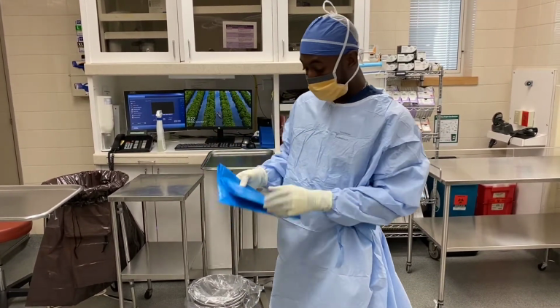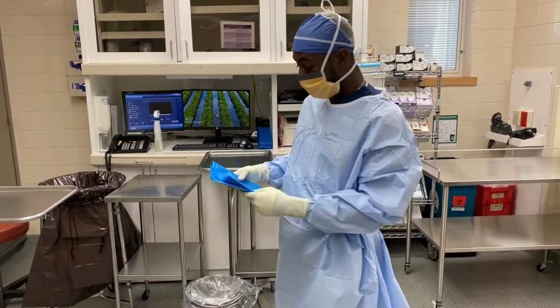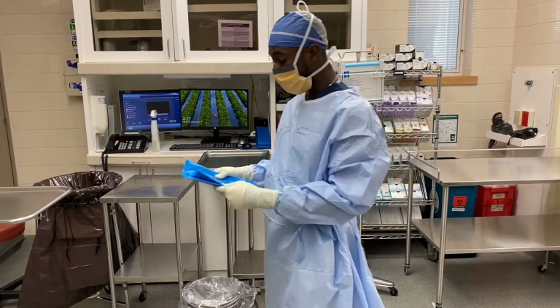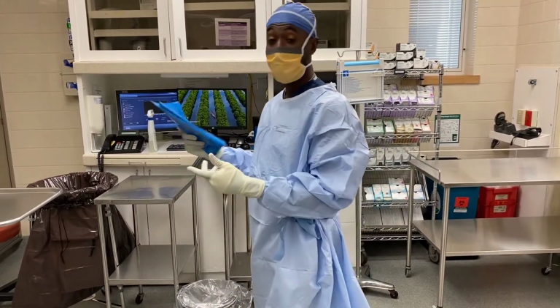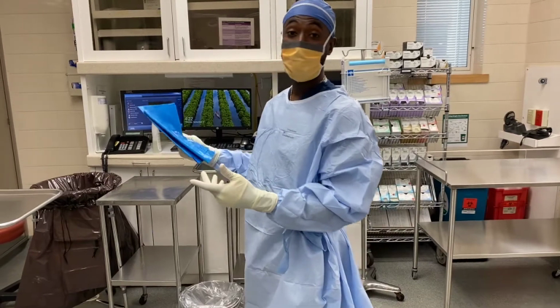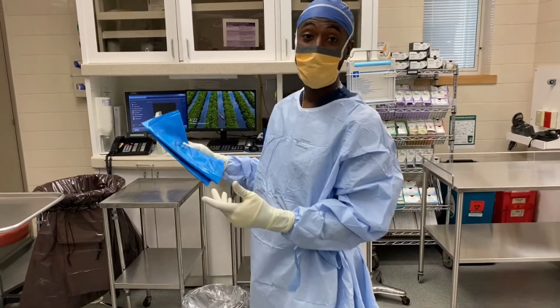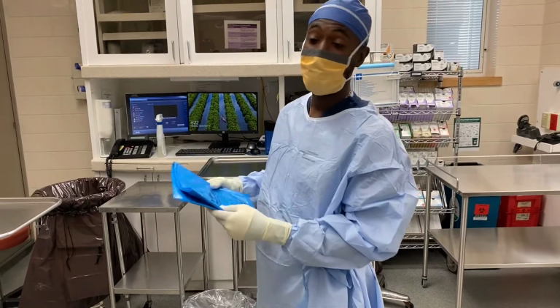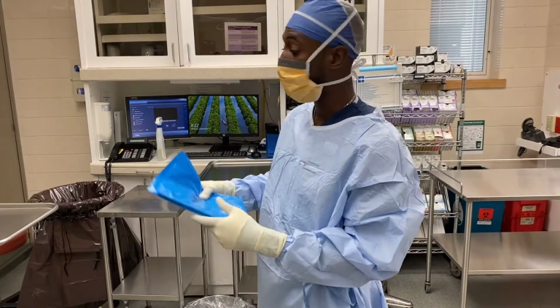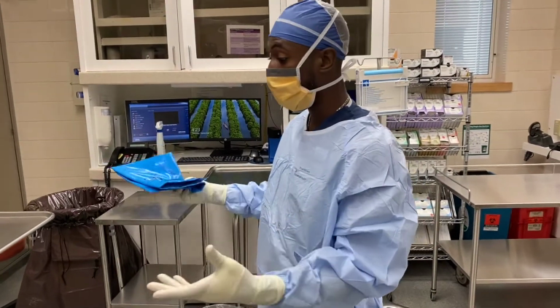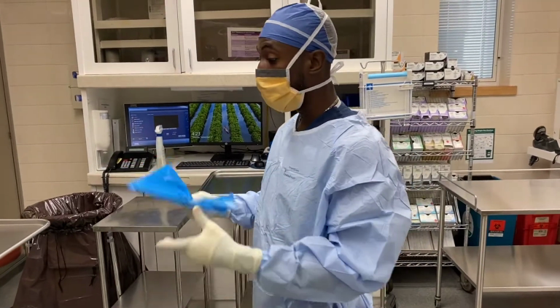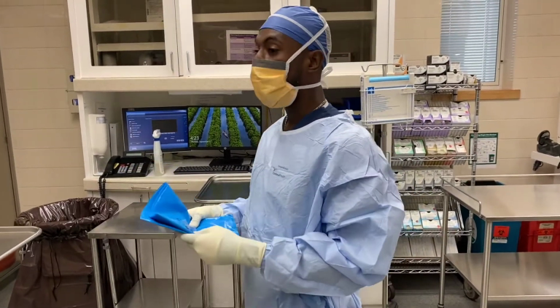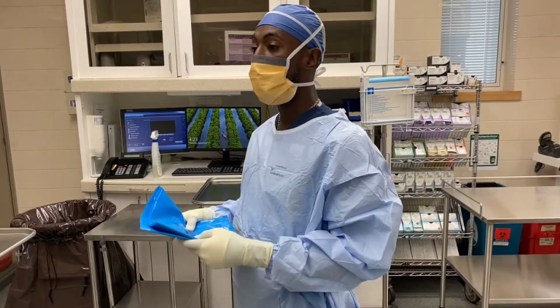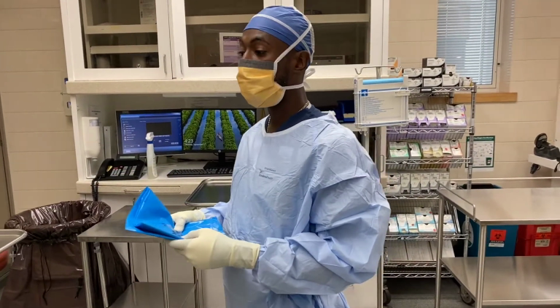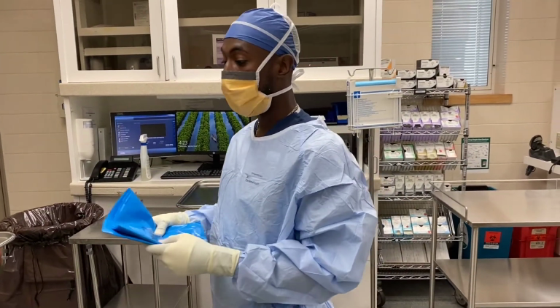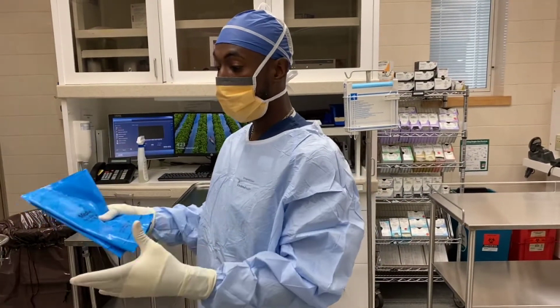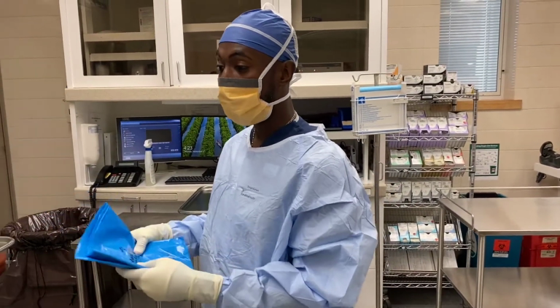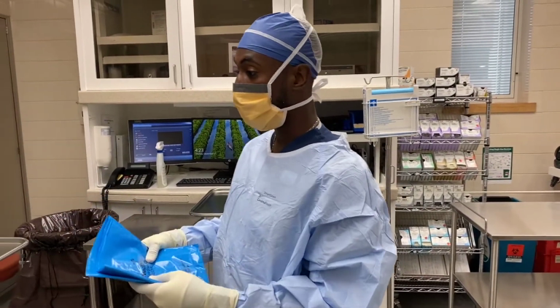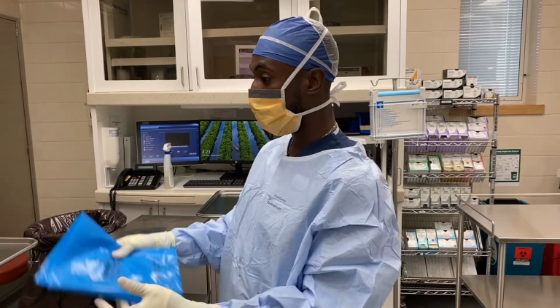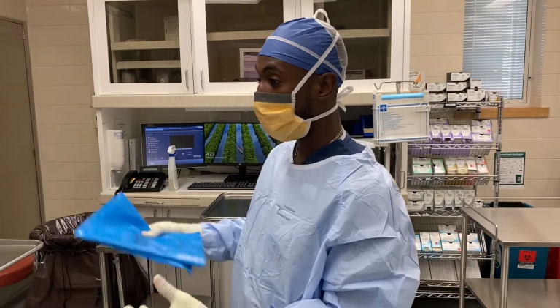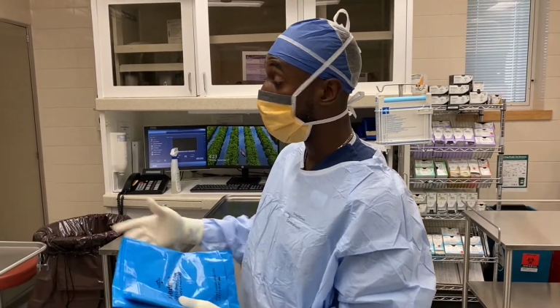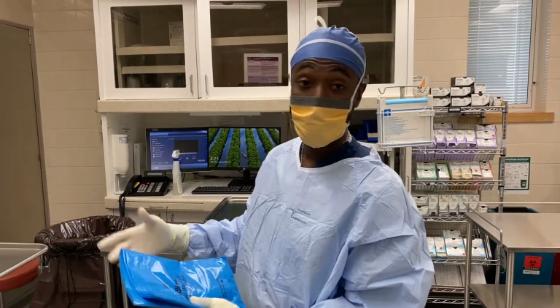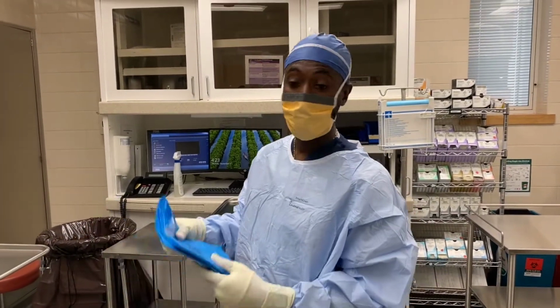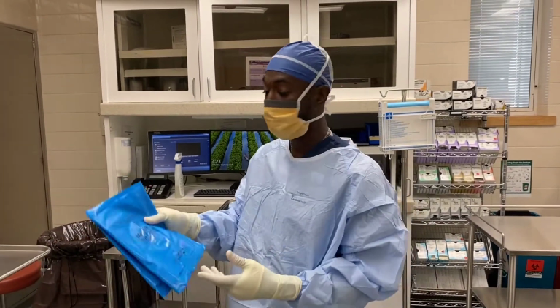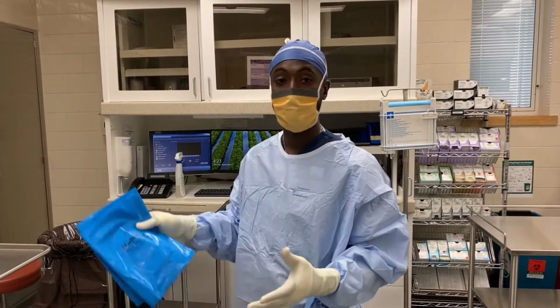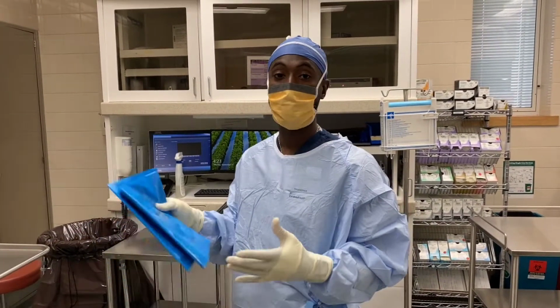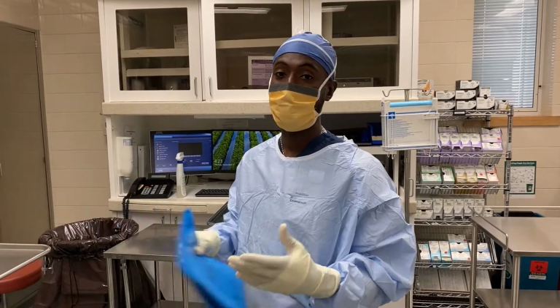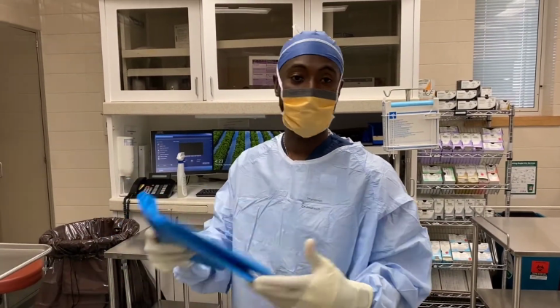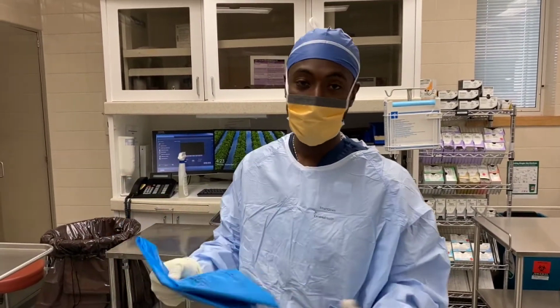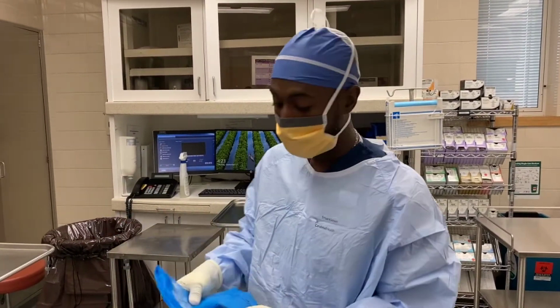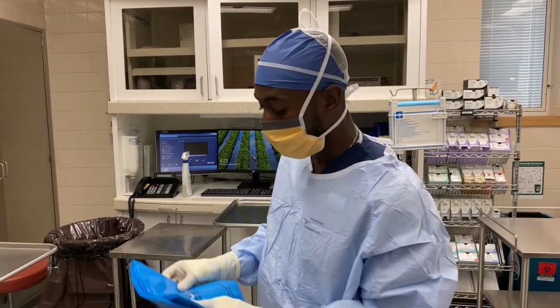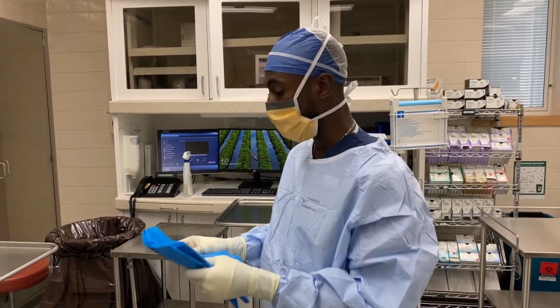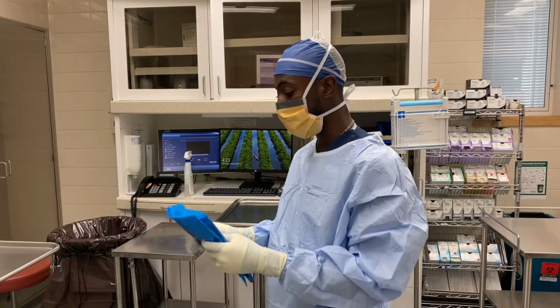So let's say that your mayo stand cover came in your back table pack and you grab it out of there, or your nurse could have opened it up separately depending on your supplies at your hospital.